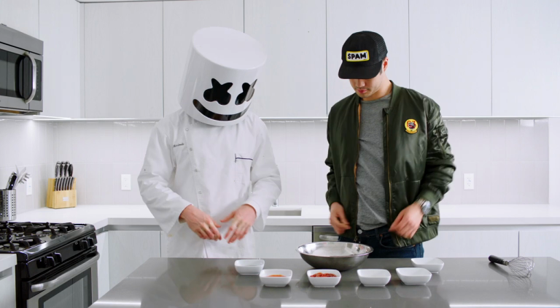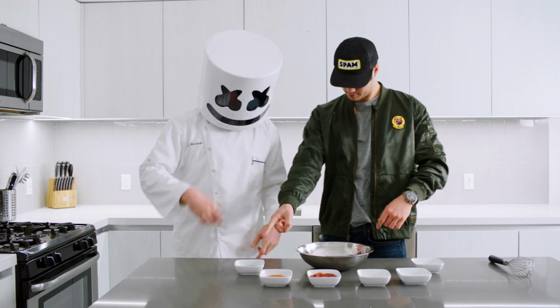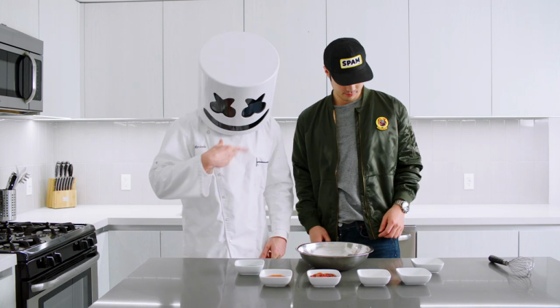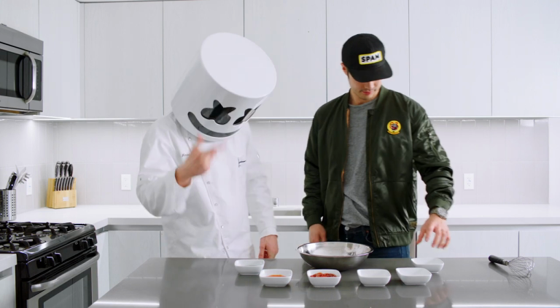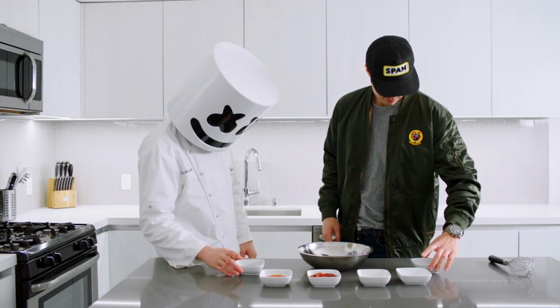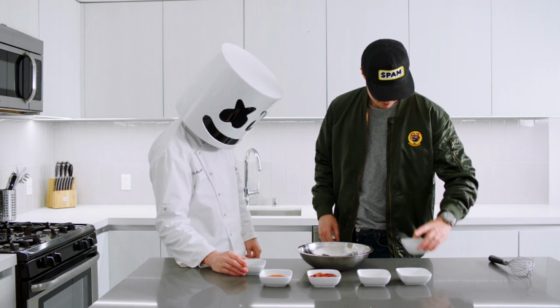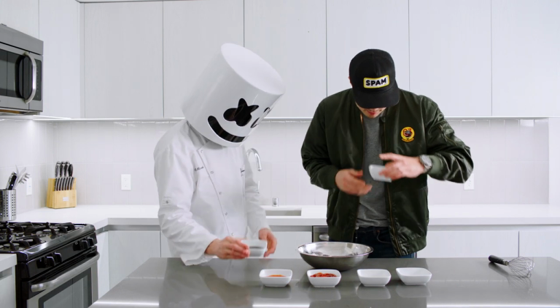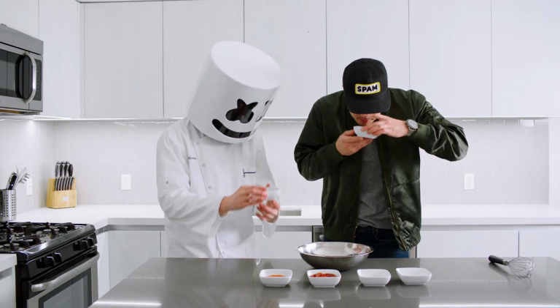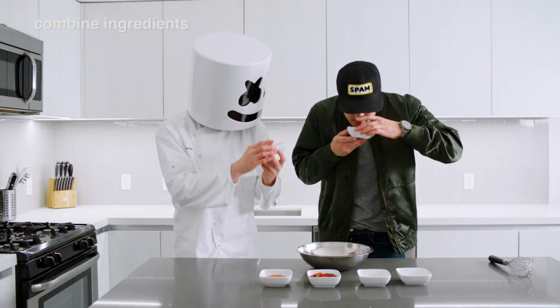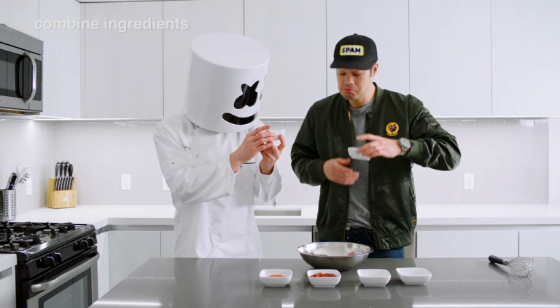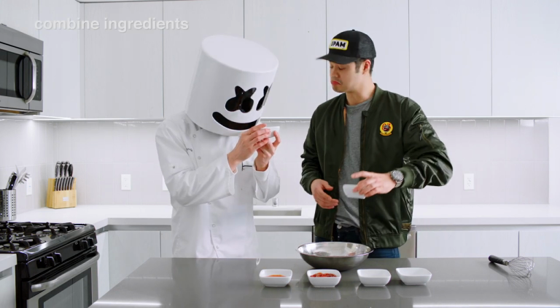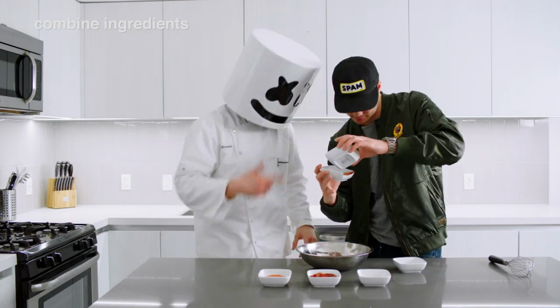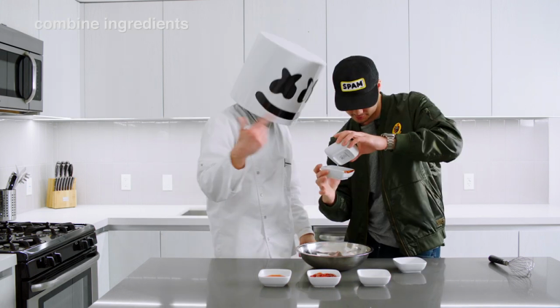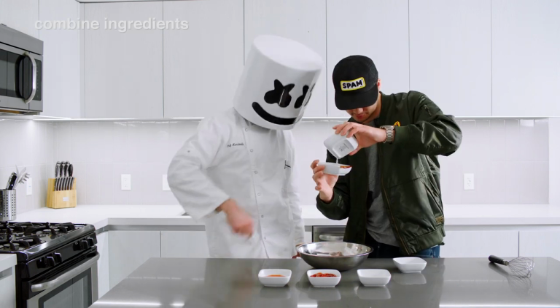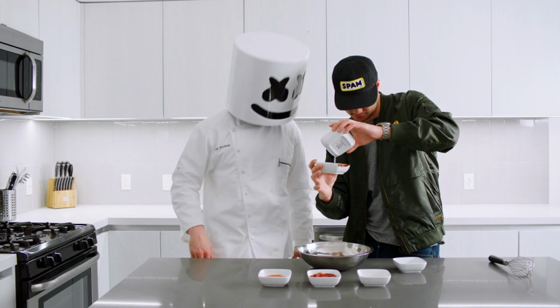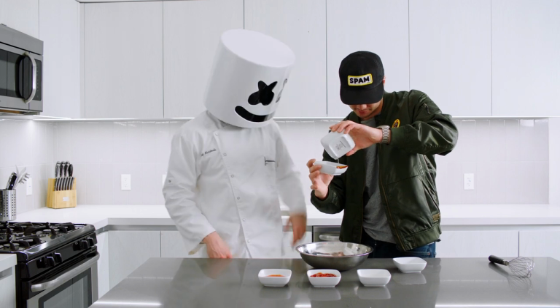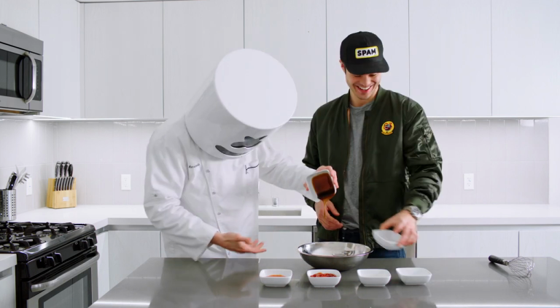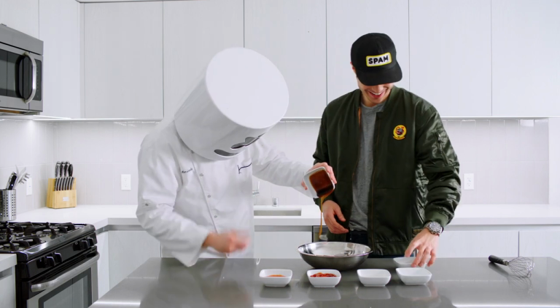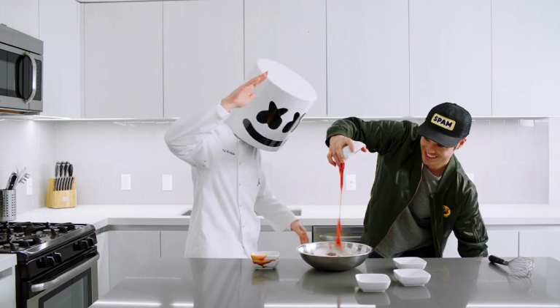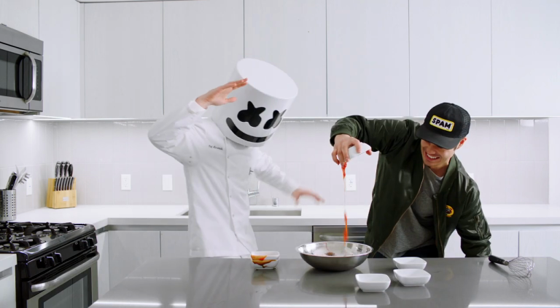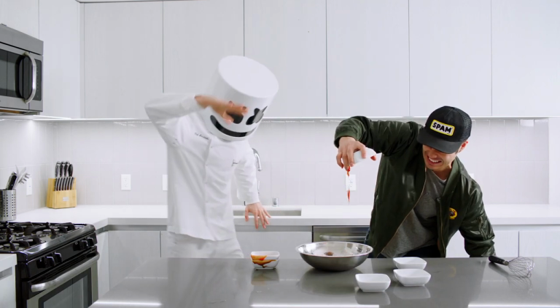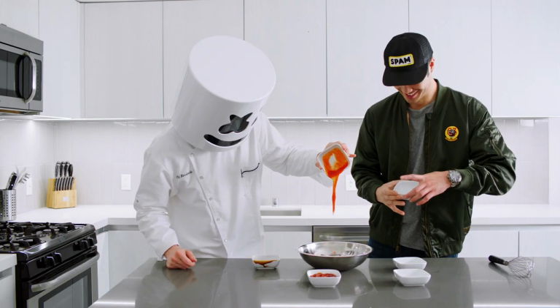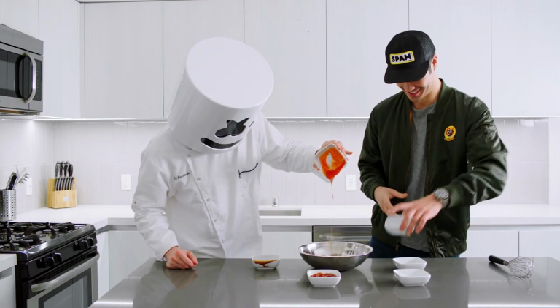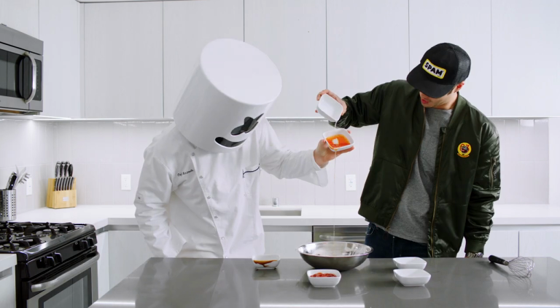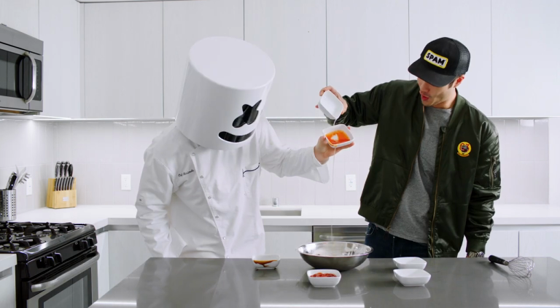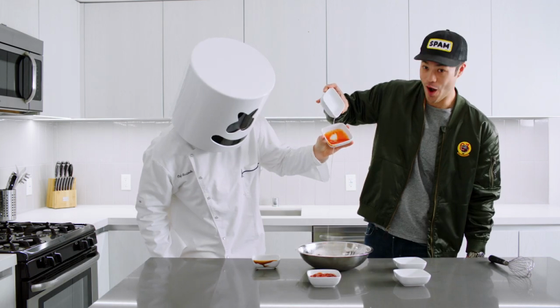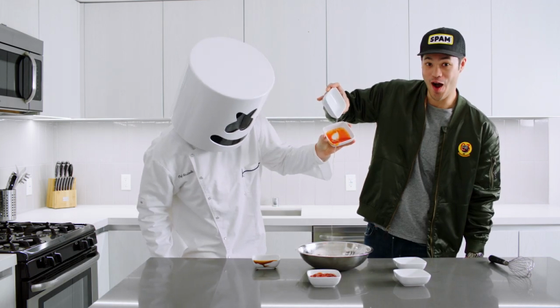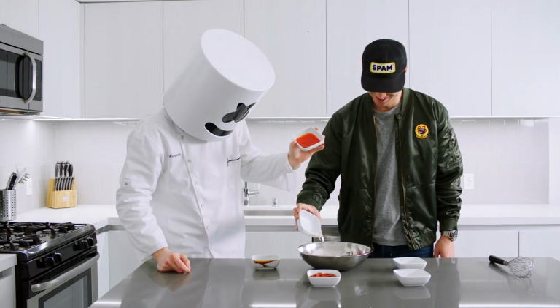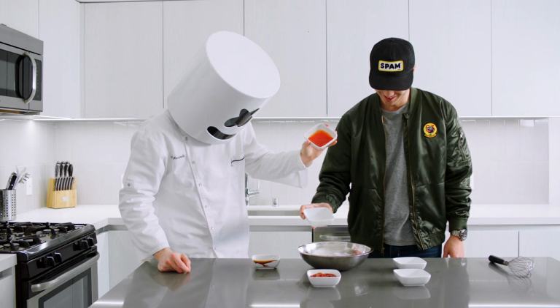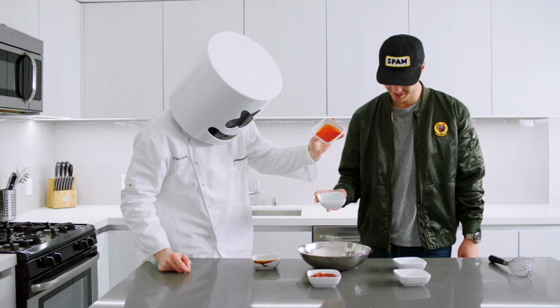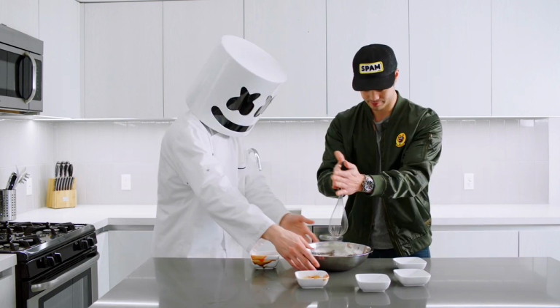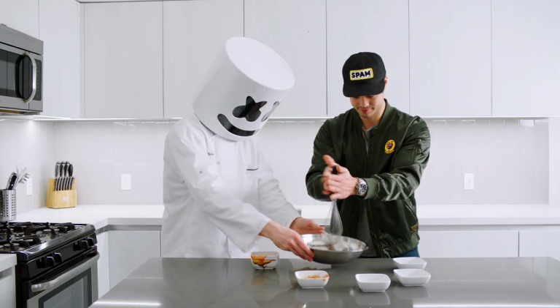Now prepare the spicy and sour sauce. Combine the Shaoxing wine, oyster sauce, ketchup, hot sauce, rice vinegar, and water in a small bowl.